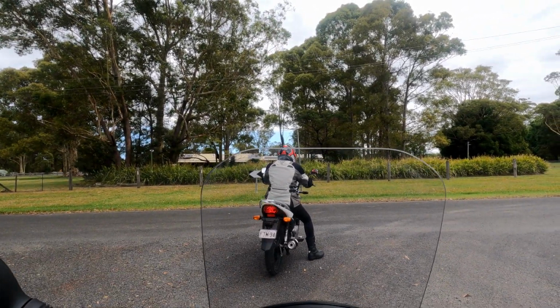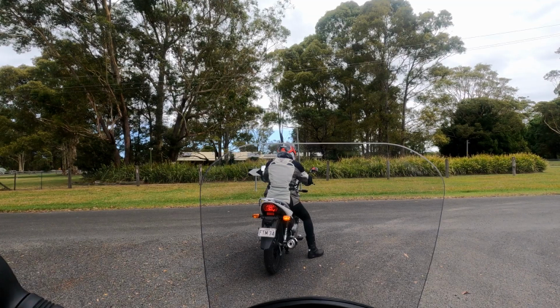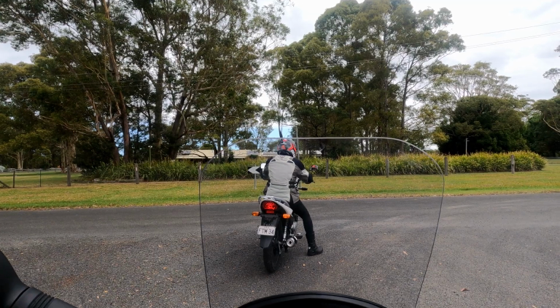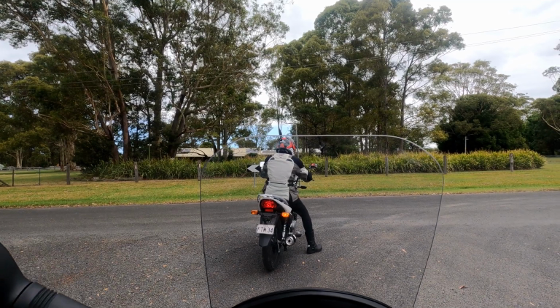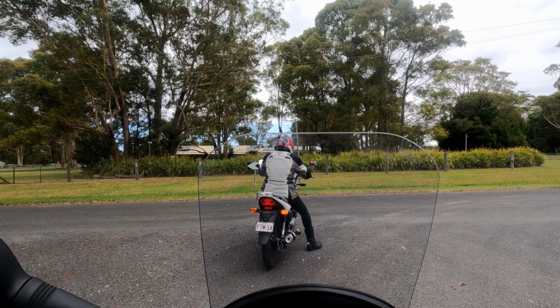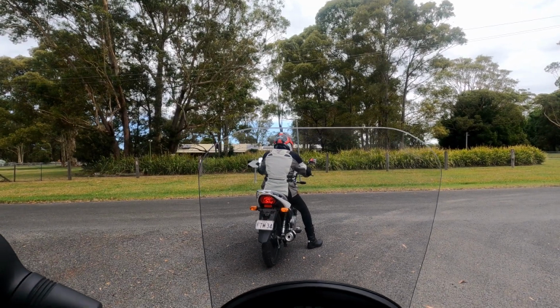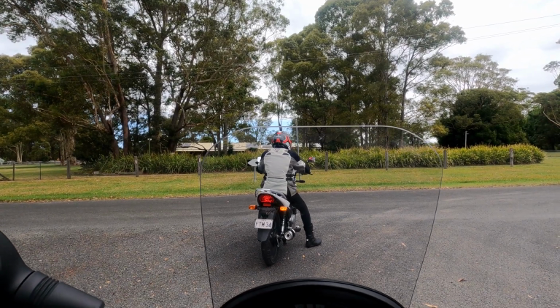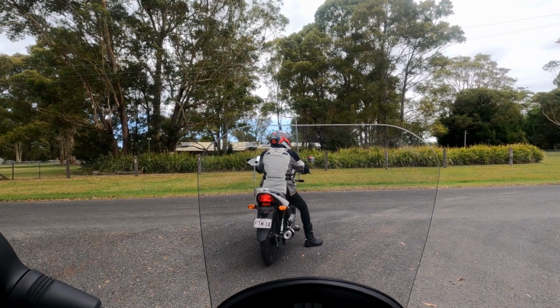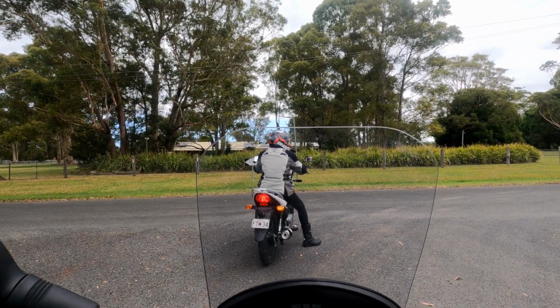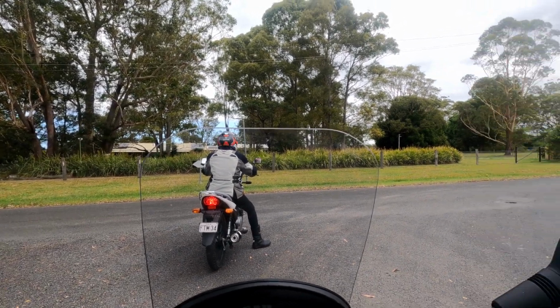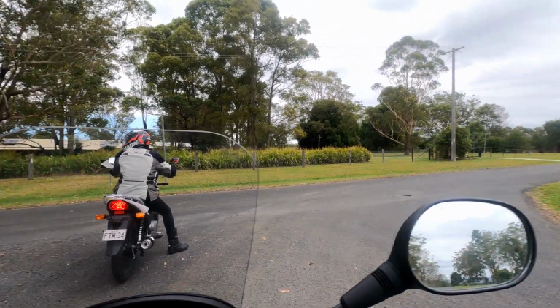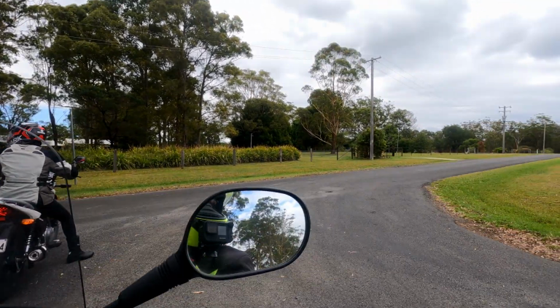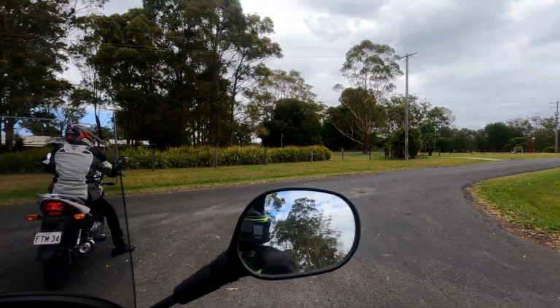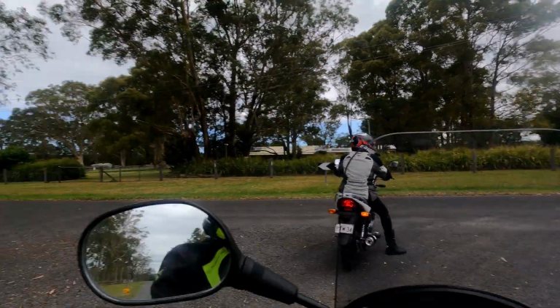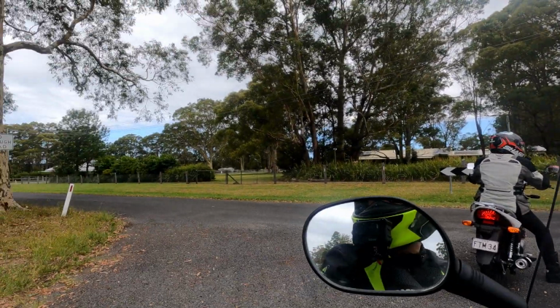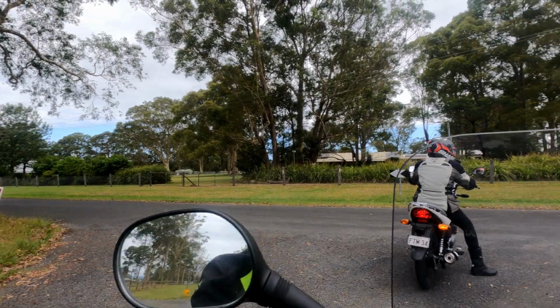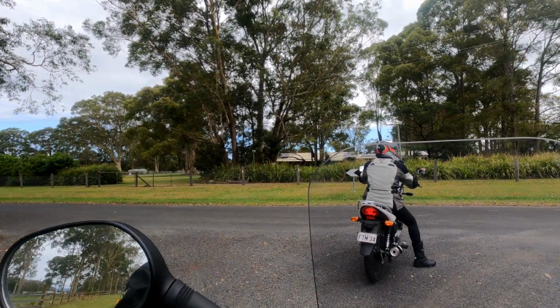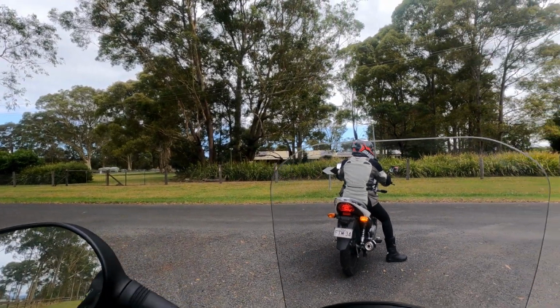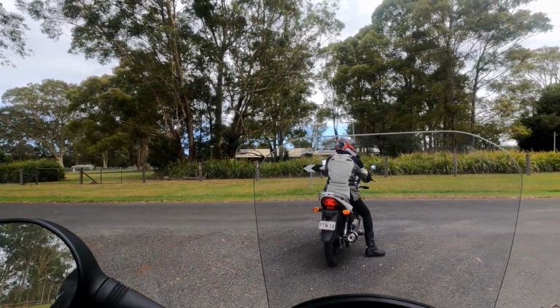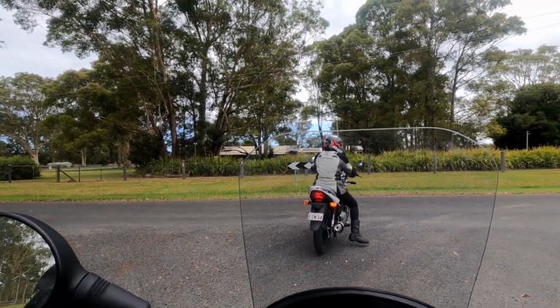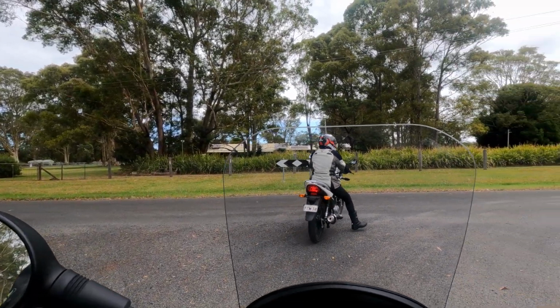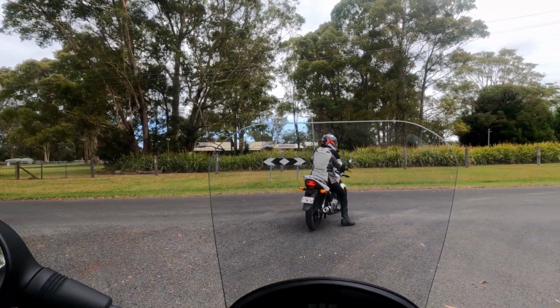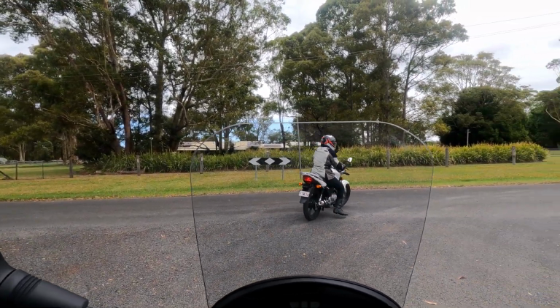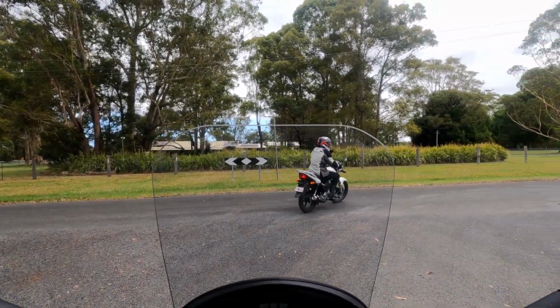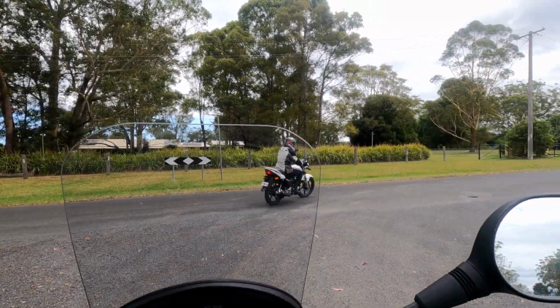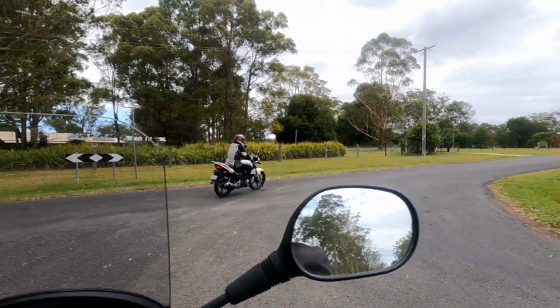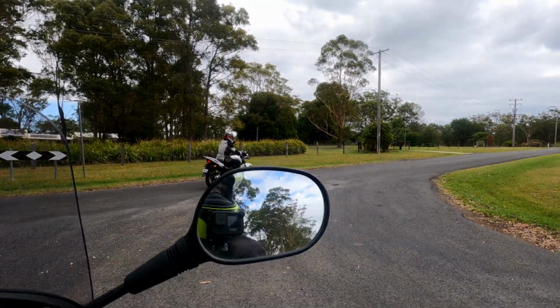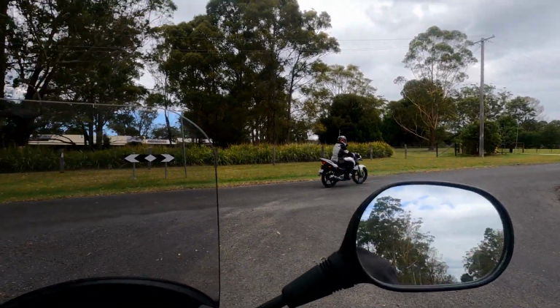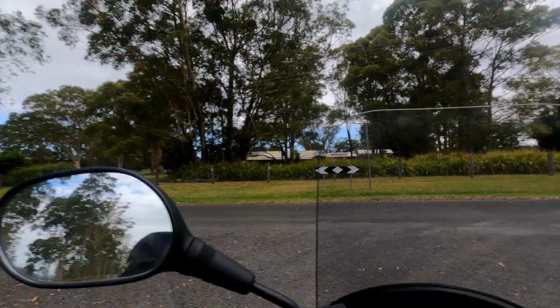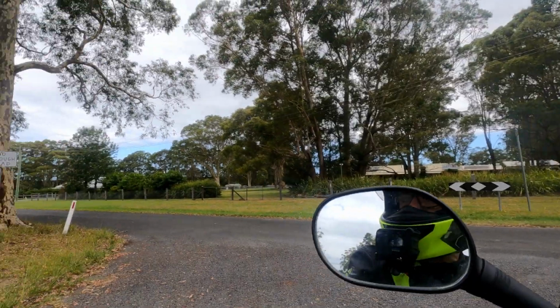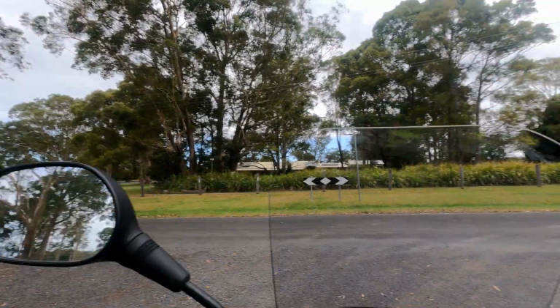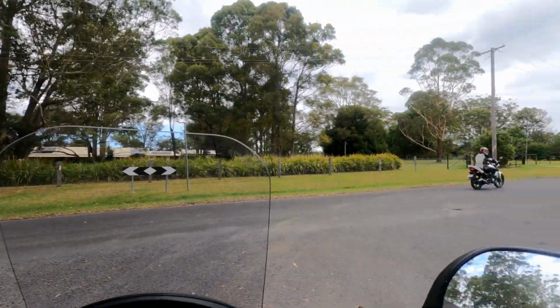She's been changing gears perfectly all day and now that I'm right behind her filming, she stalled it for the first time. She's doing really well starting up hills — she'll be ready to ride out on the open road.